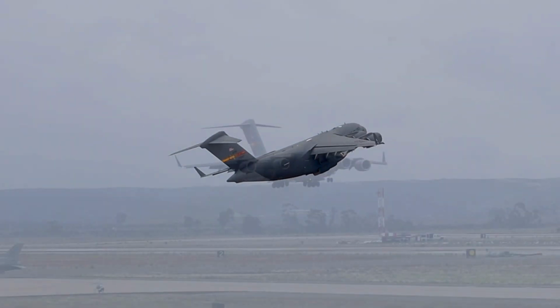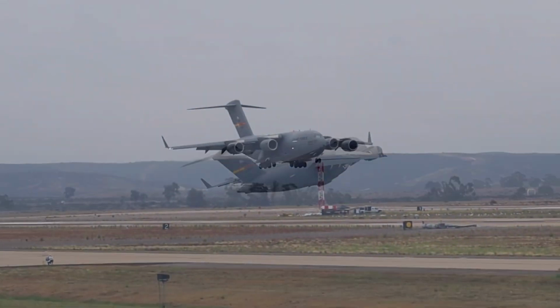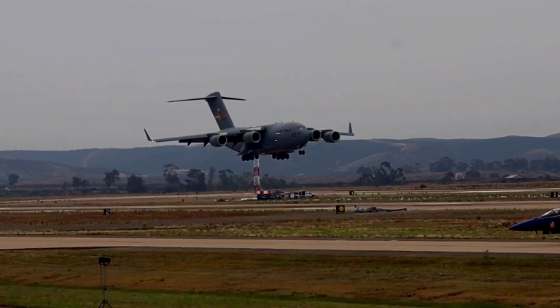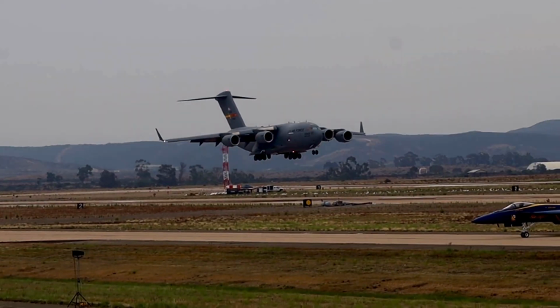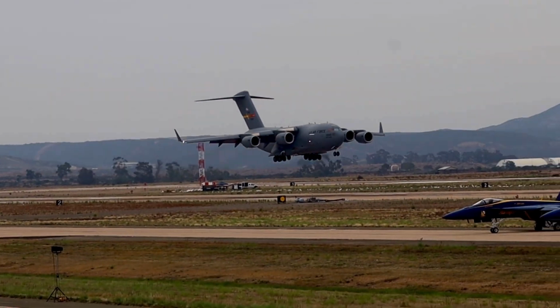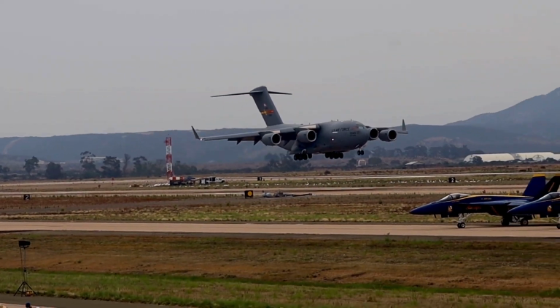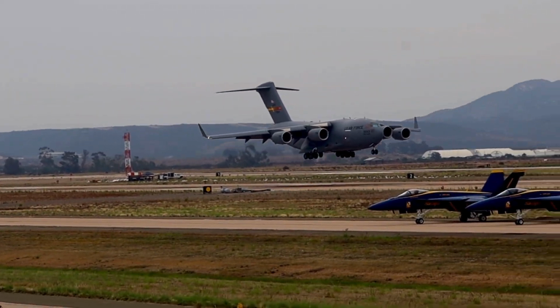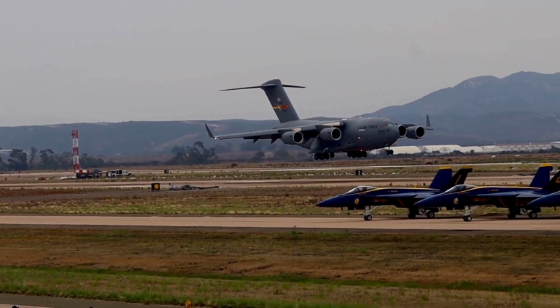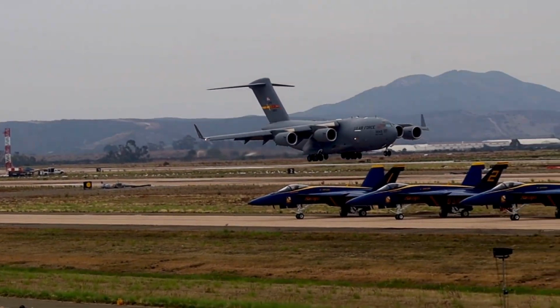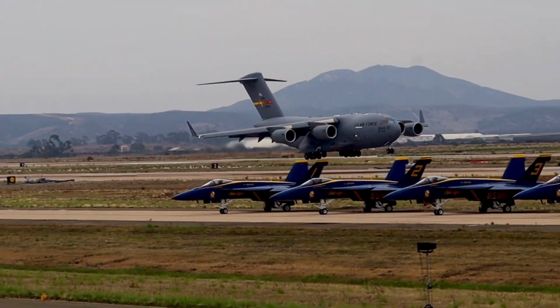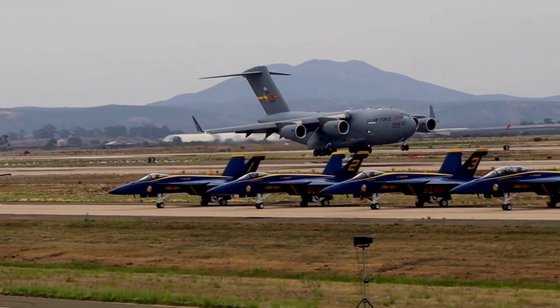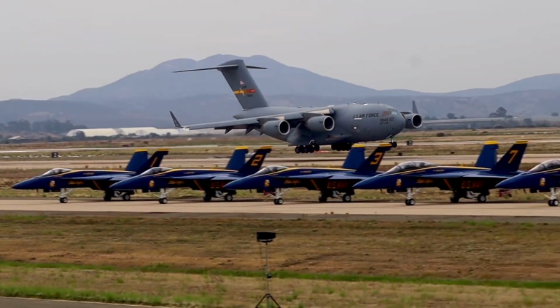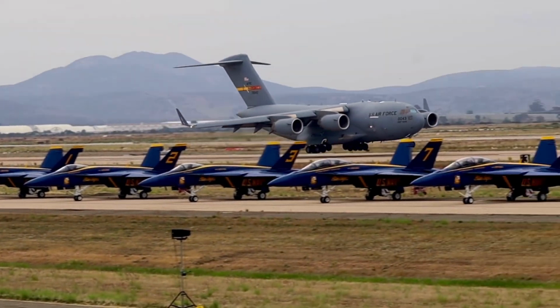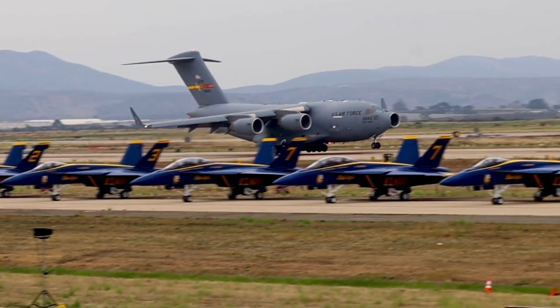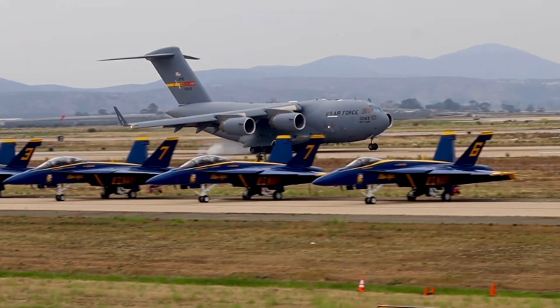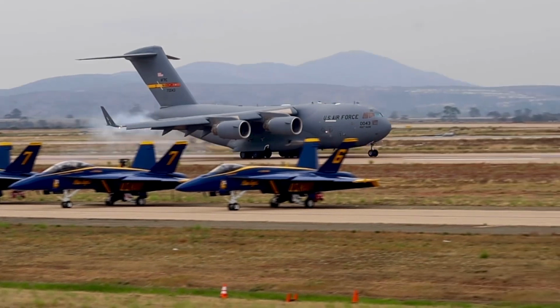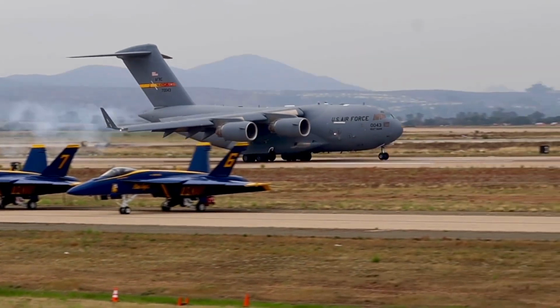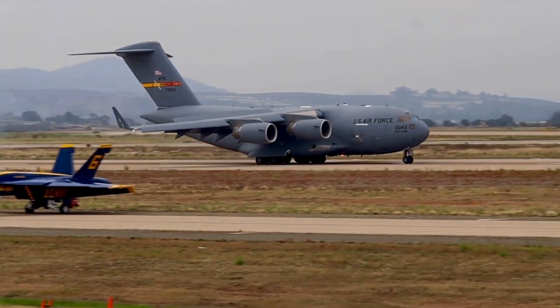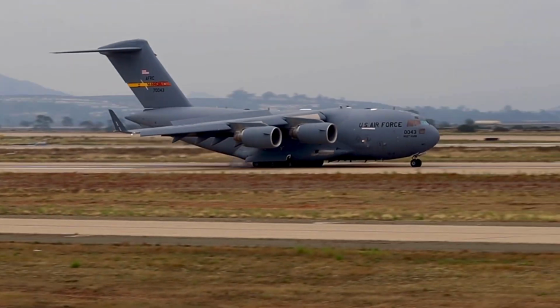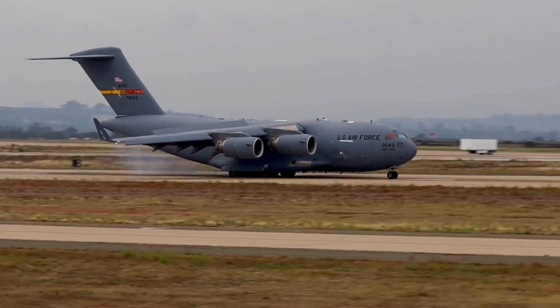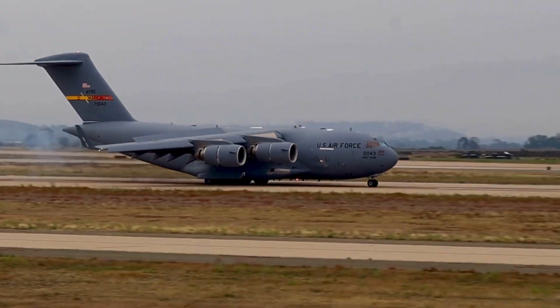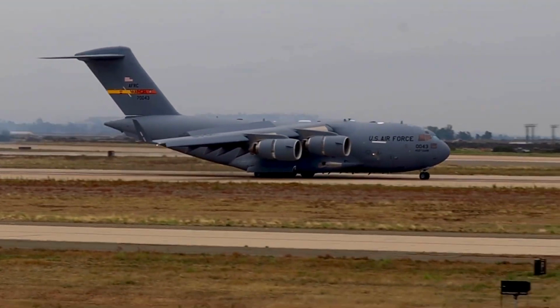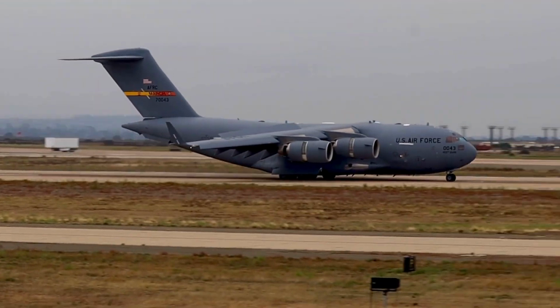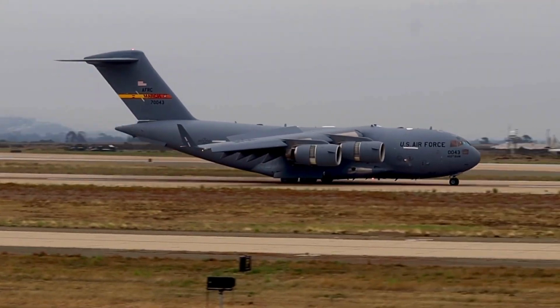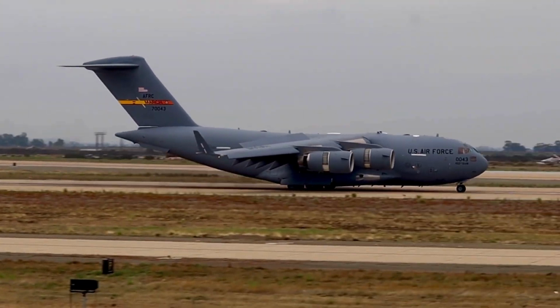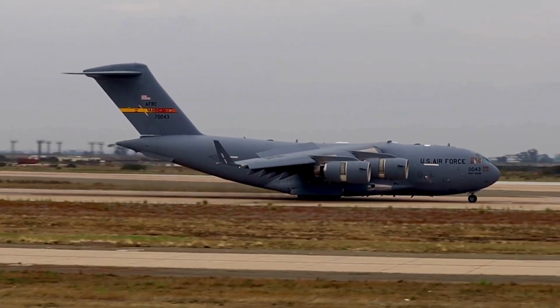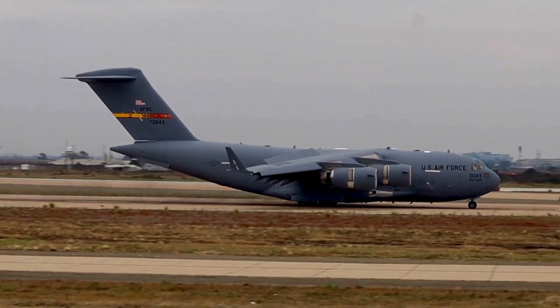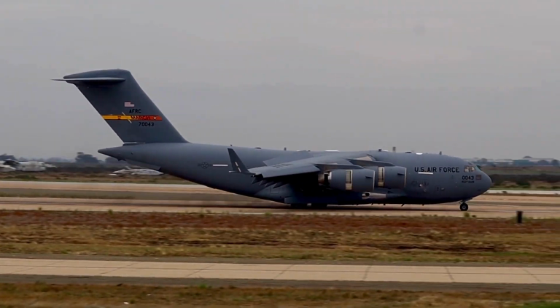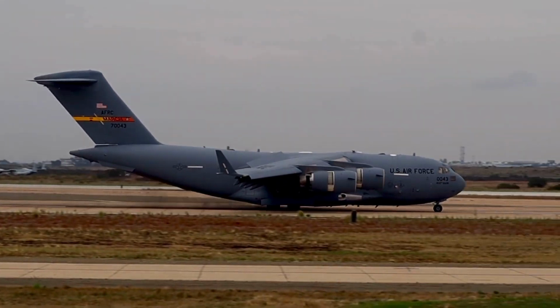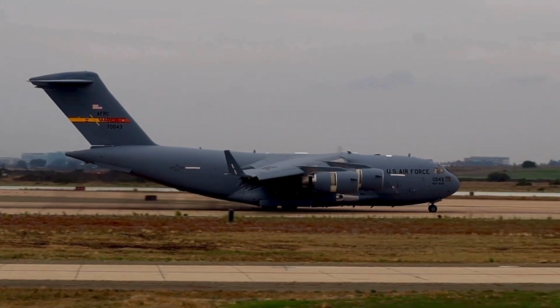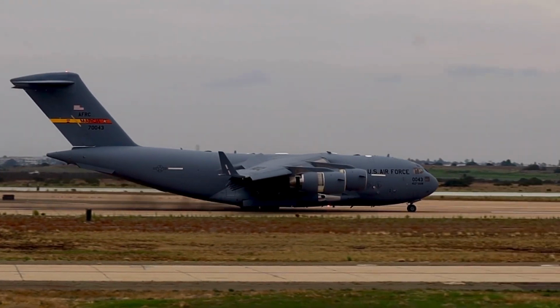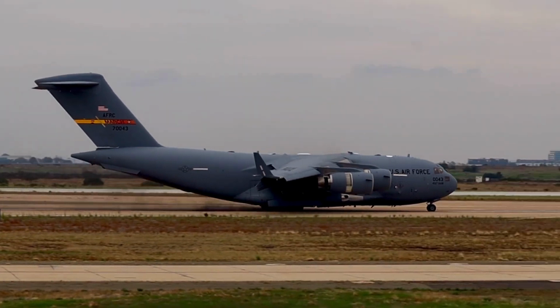Watch these panels open up right after touchdown. The panels open up, and this is about as much noise as this airplane is ever going to make.